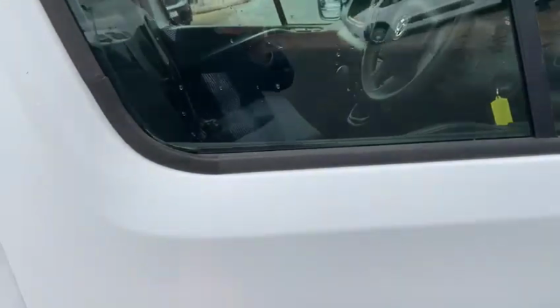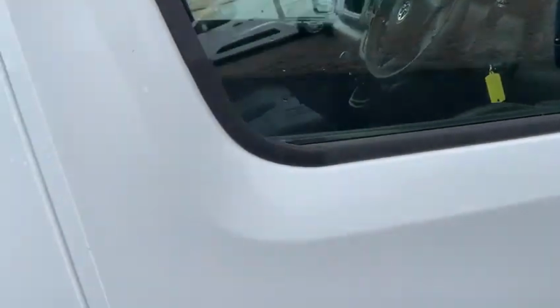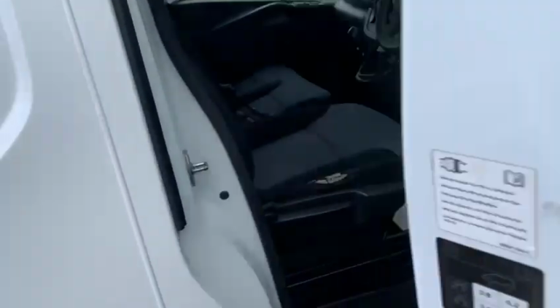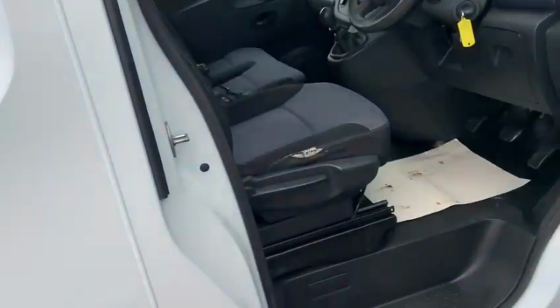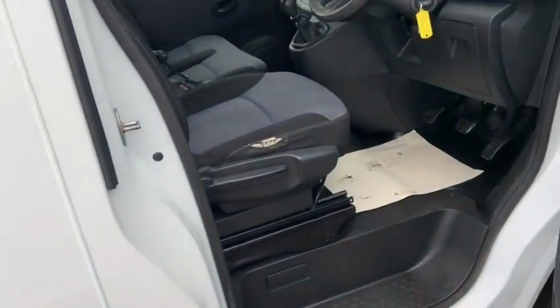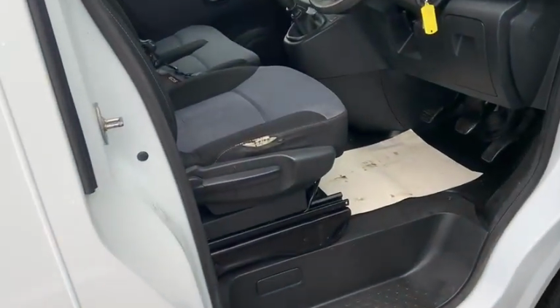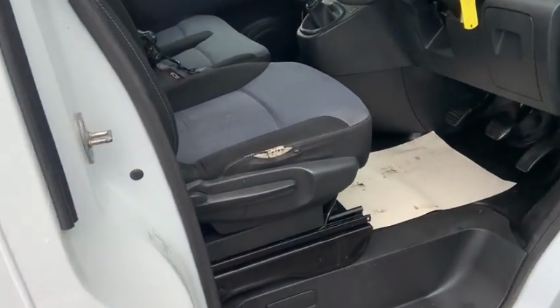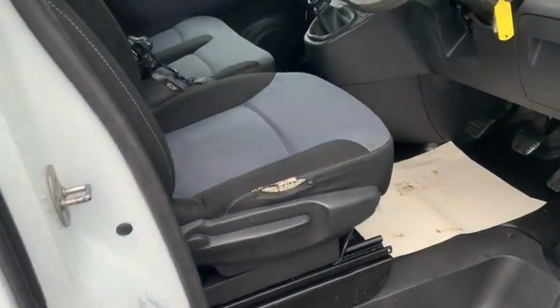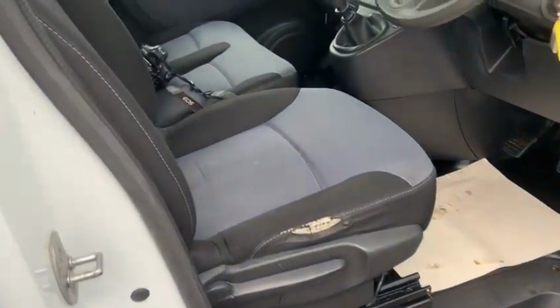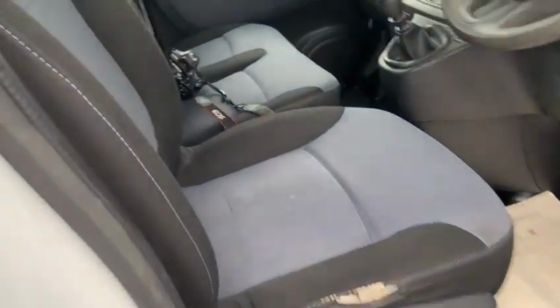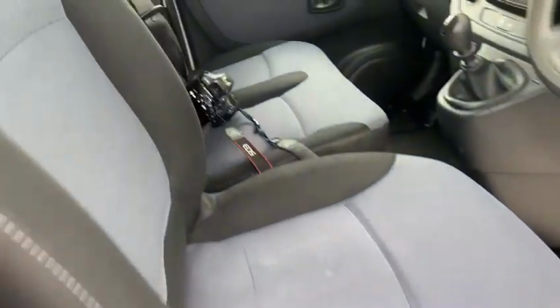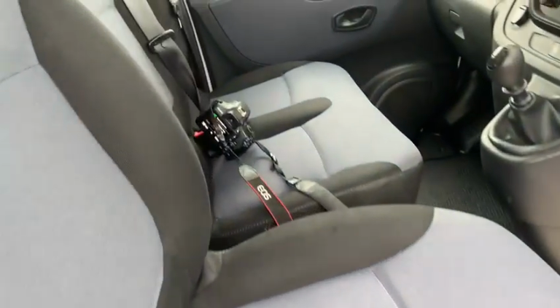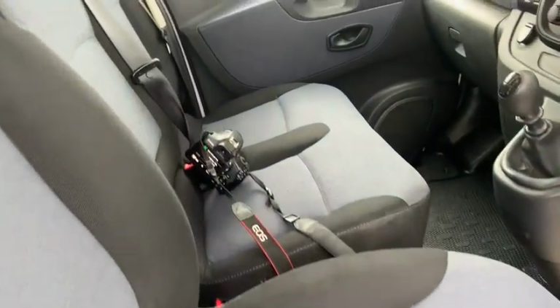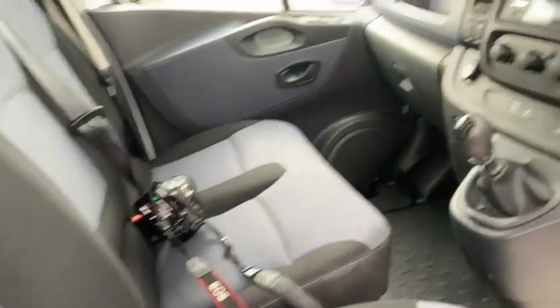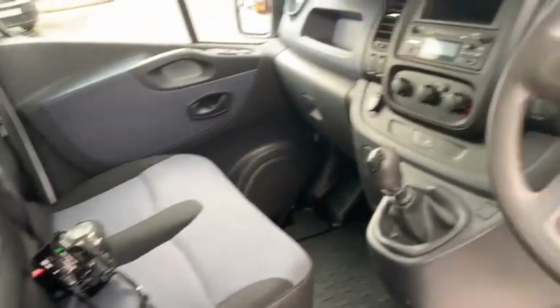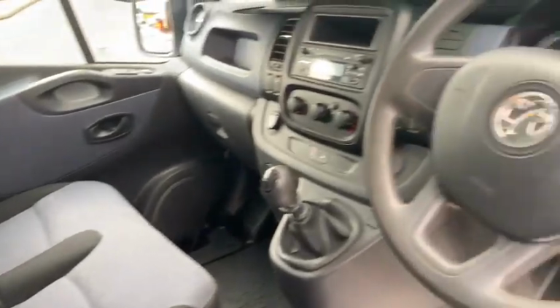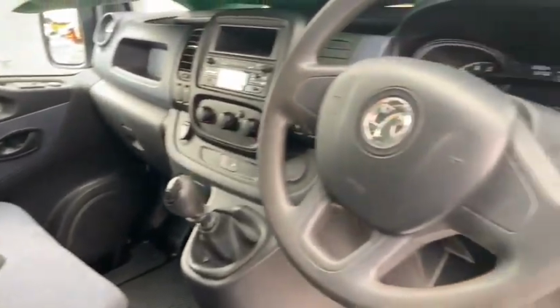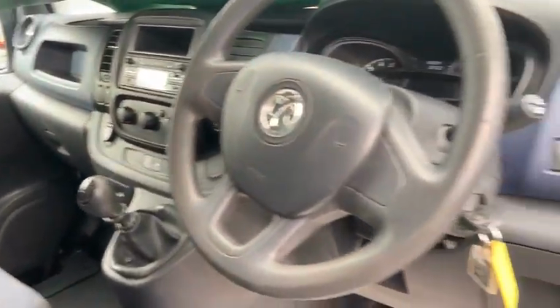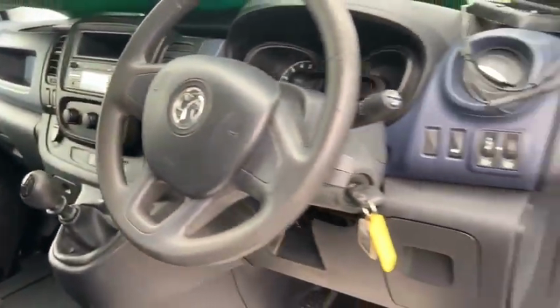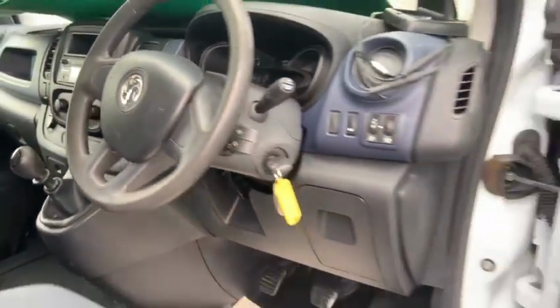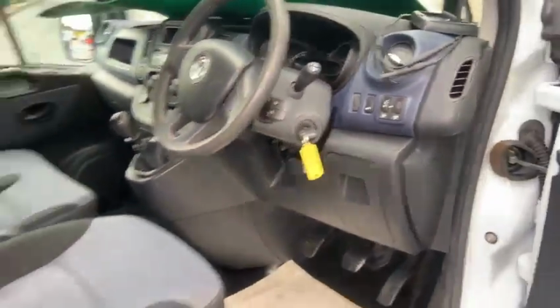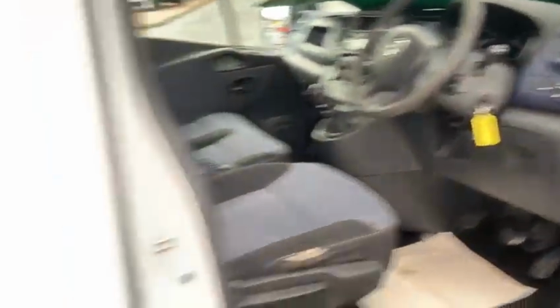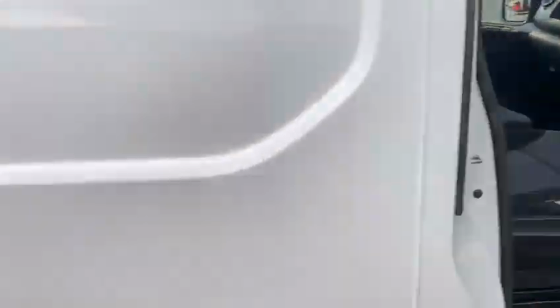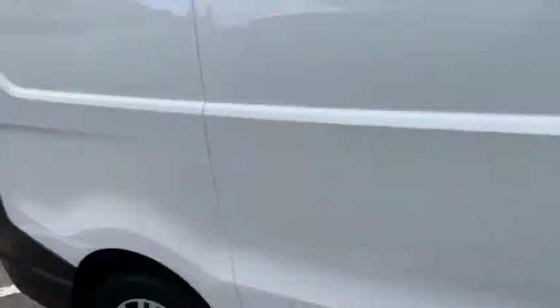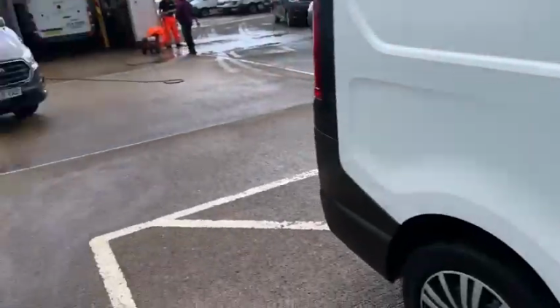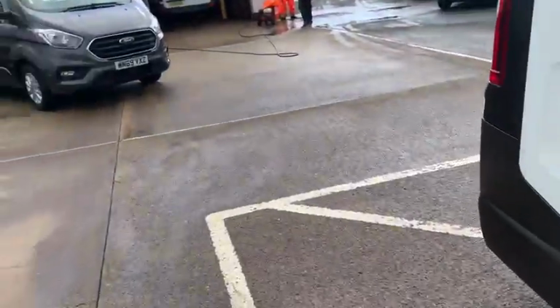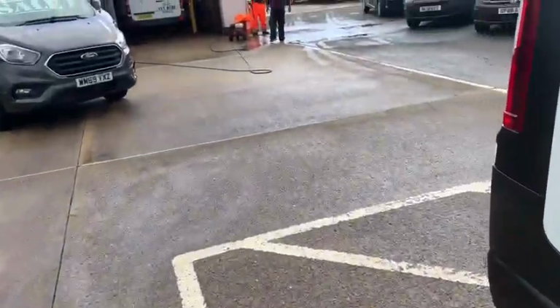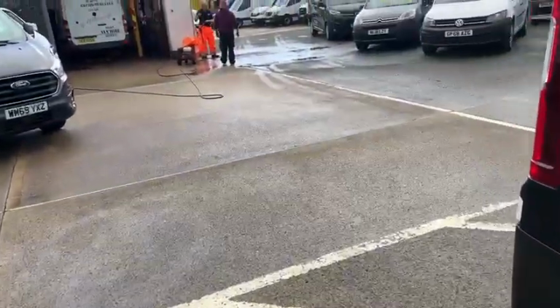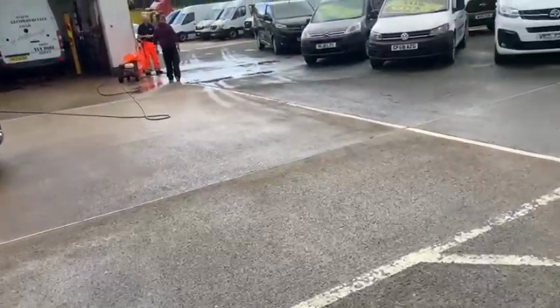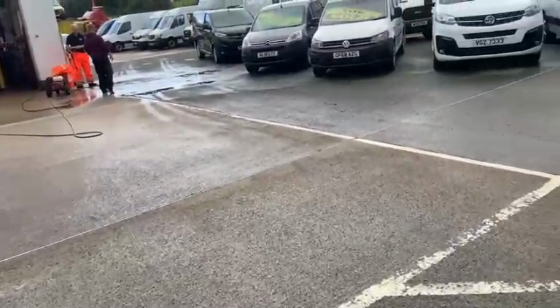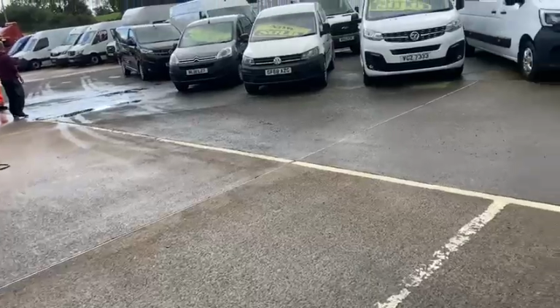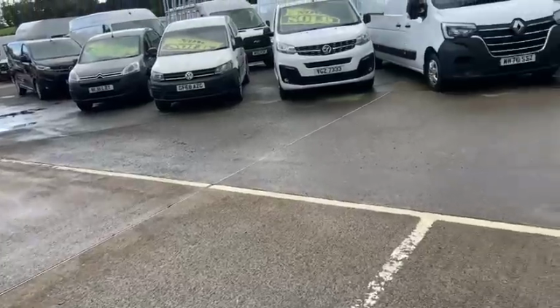There's a little wear to the outside edge of the driver's seat, other than that it's a very very tidy little van. Let's have a quick pop into the back of it and see what she looks like.